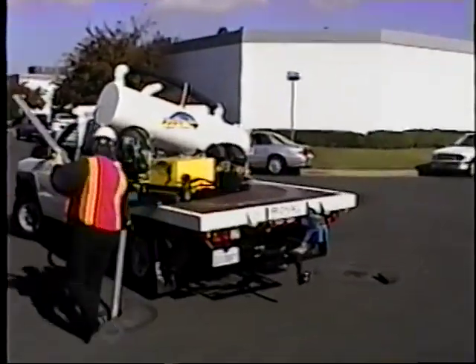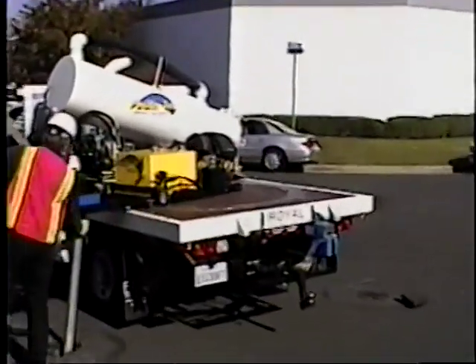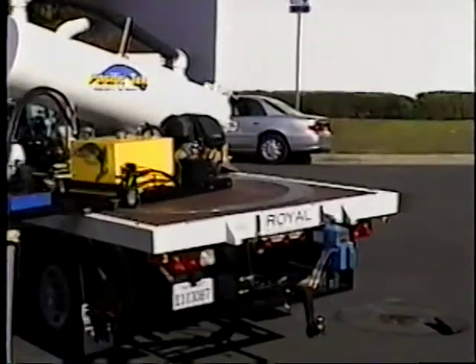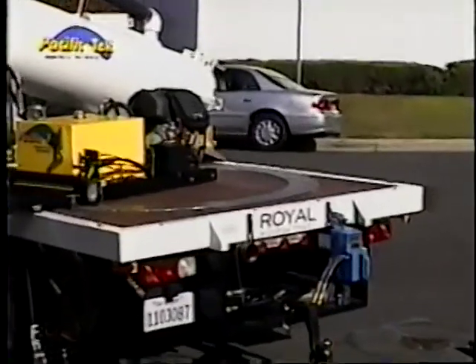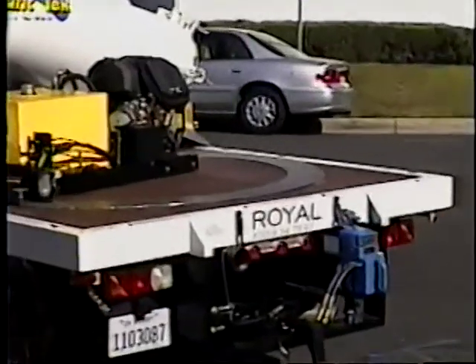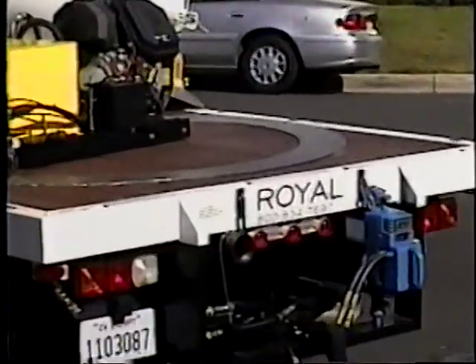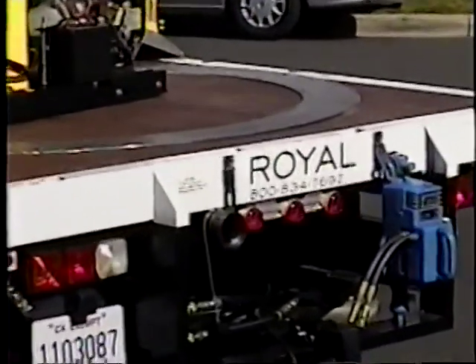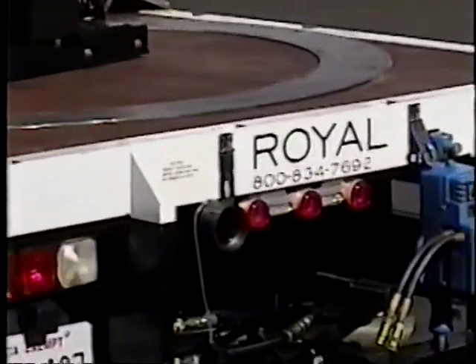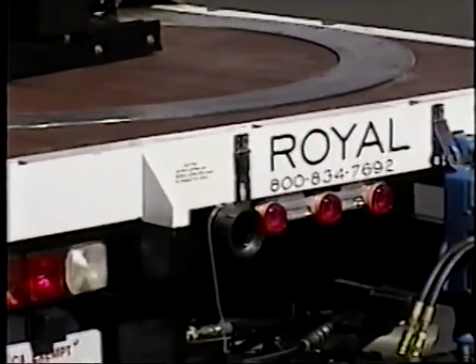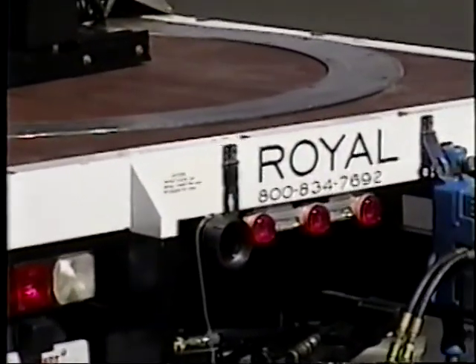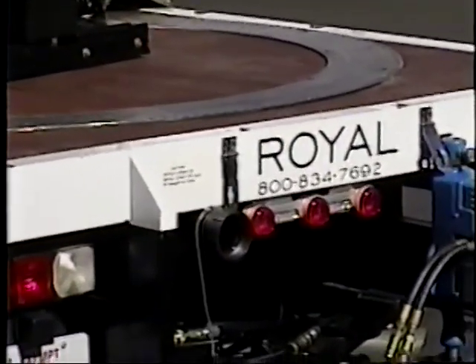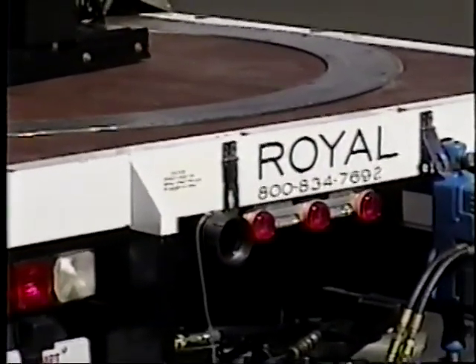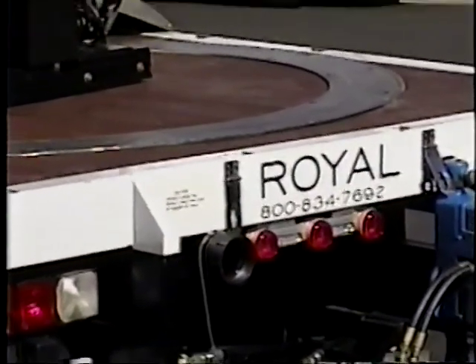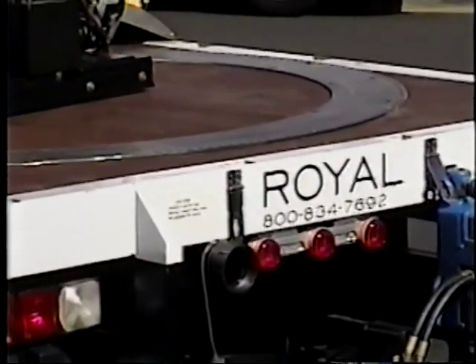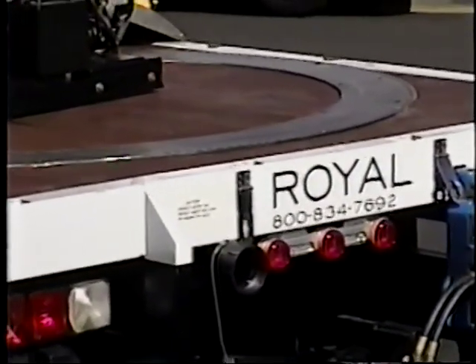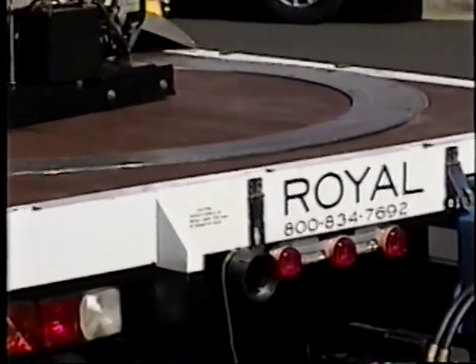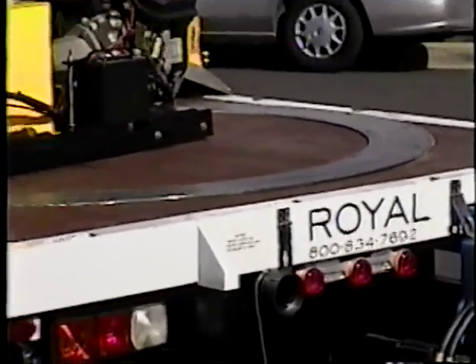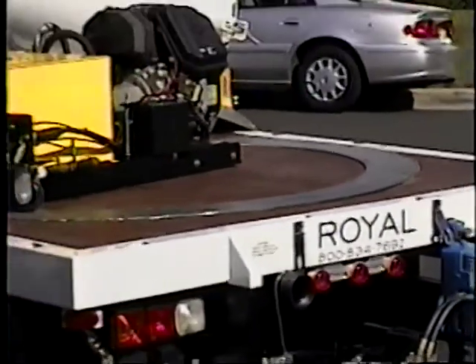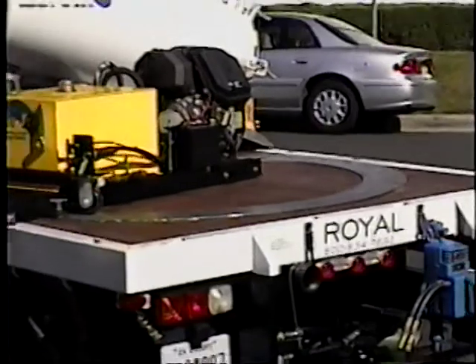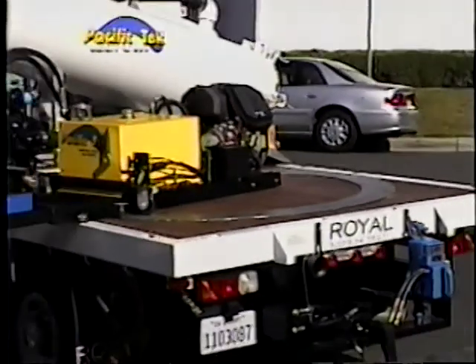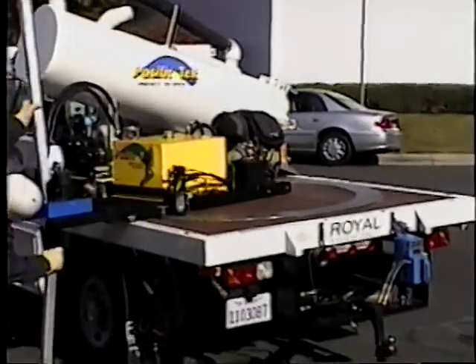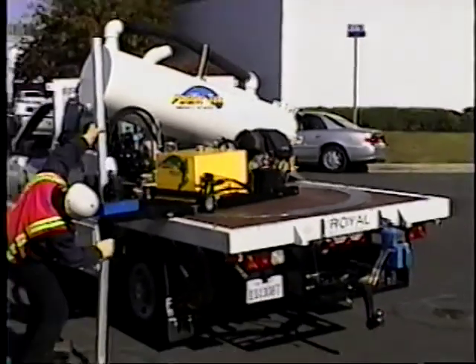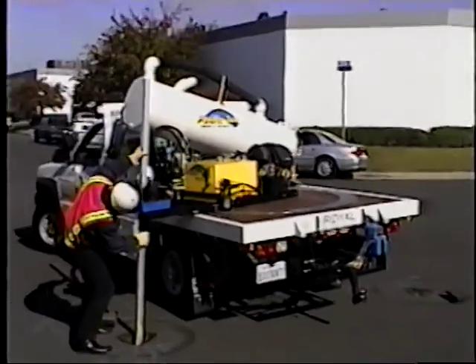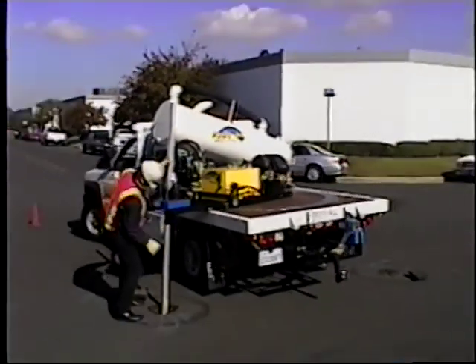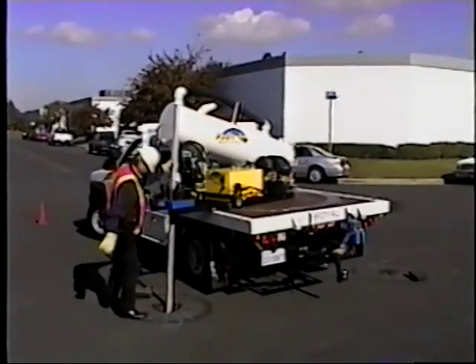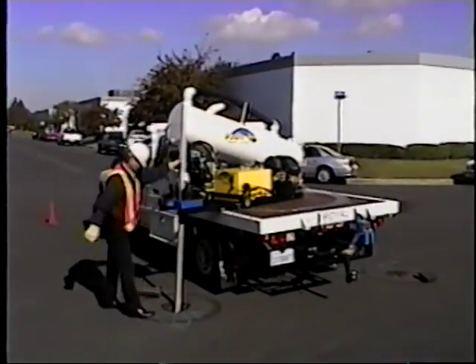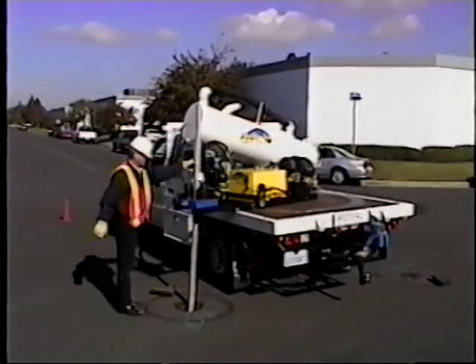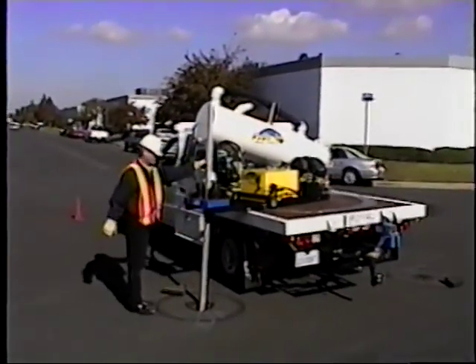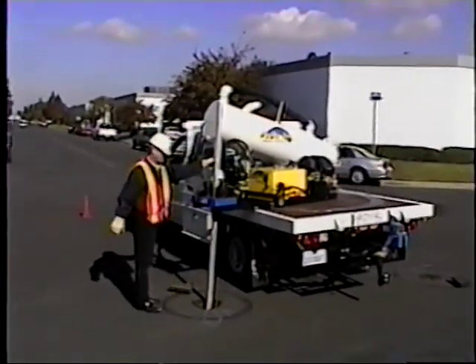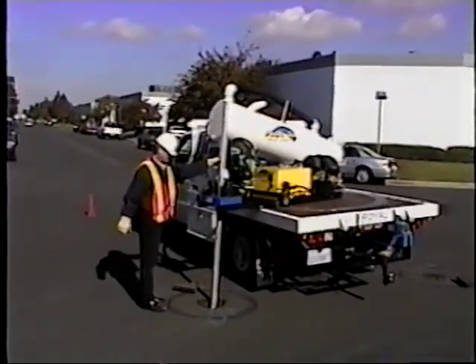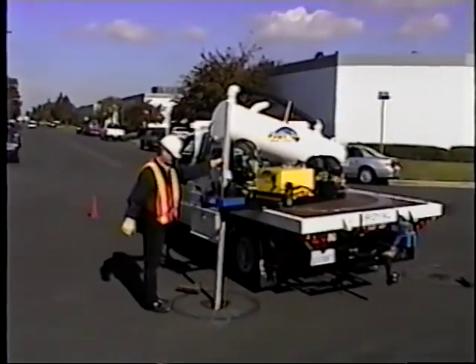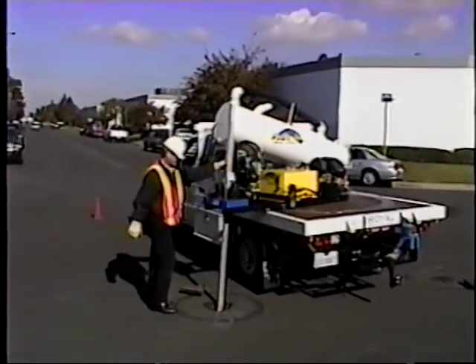This is the storage housing for the valve key, right under the bed of the truck in this case. It's ready to be turned.